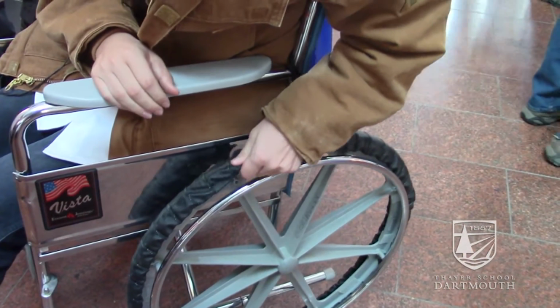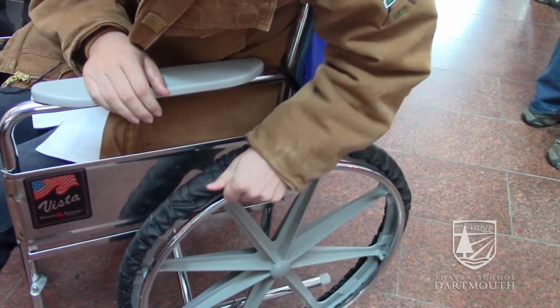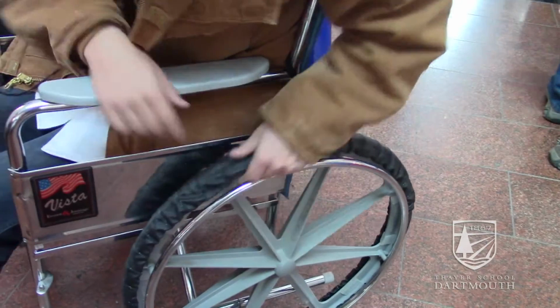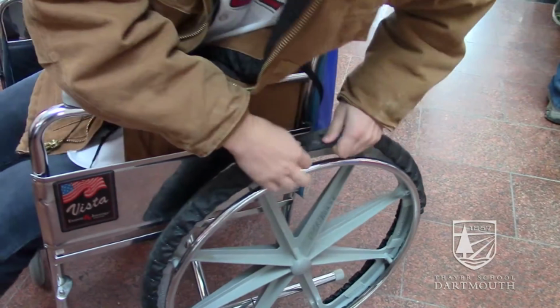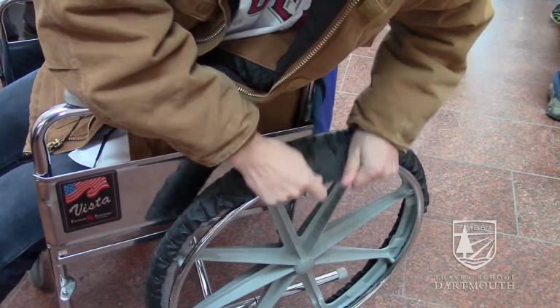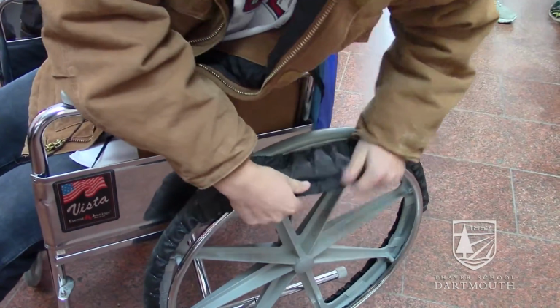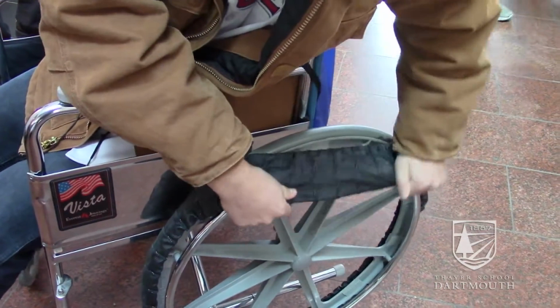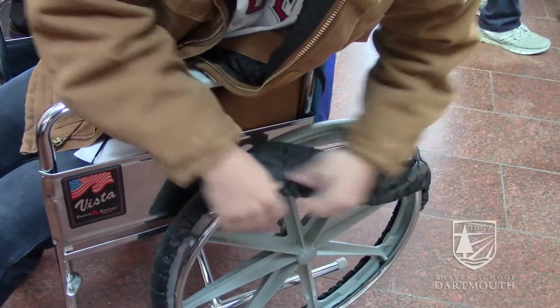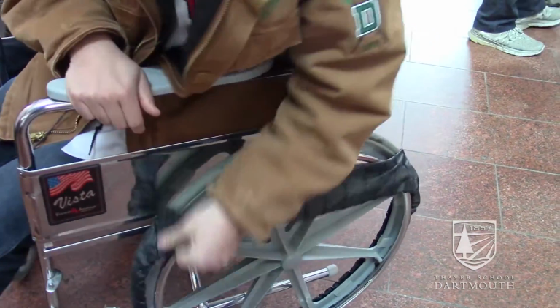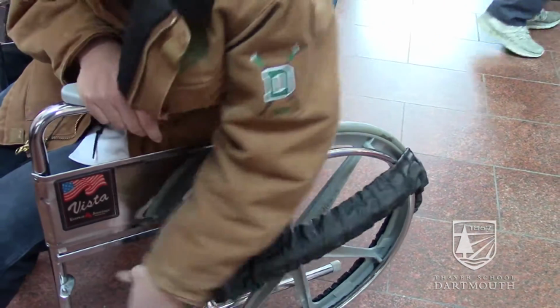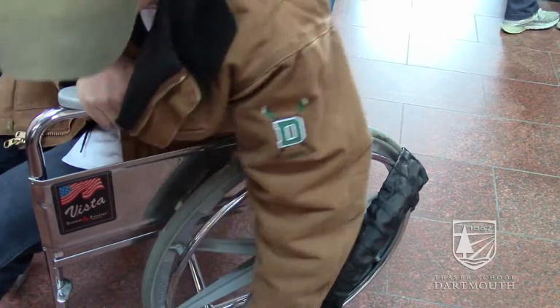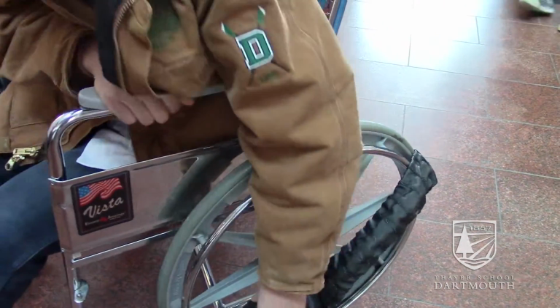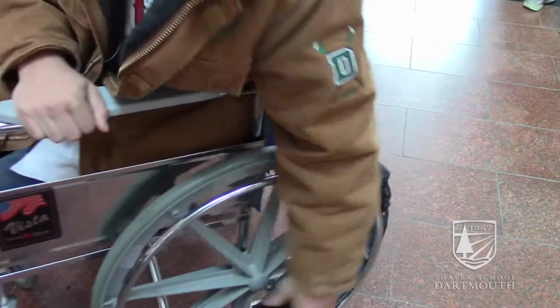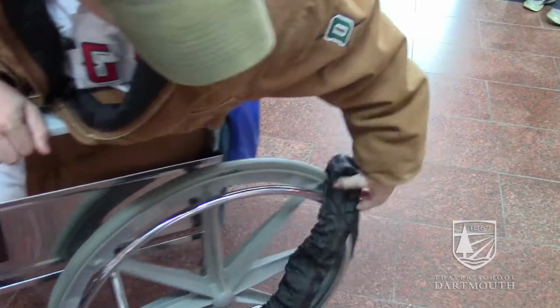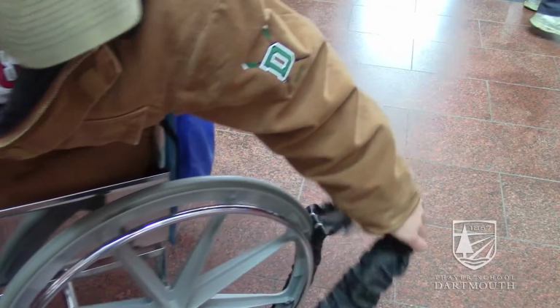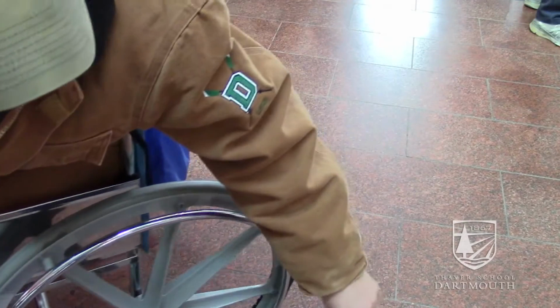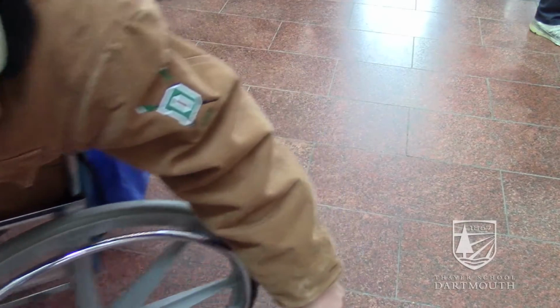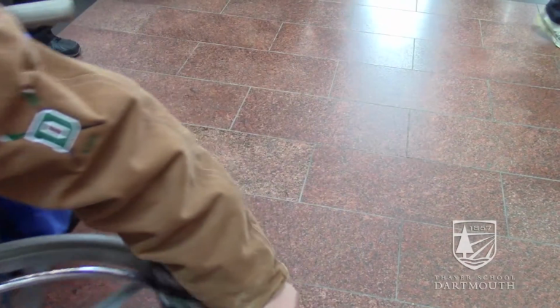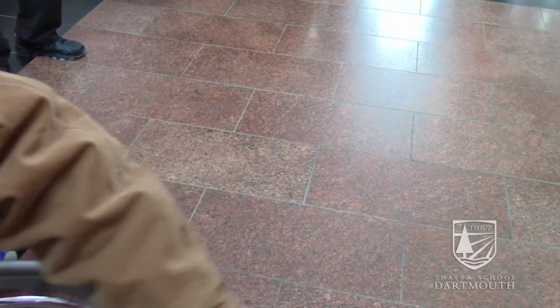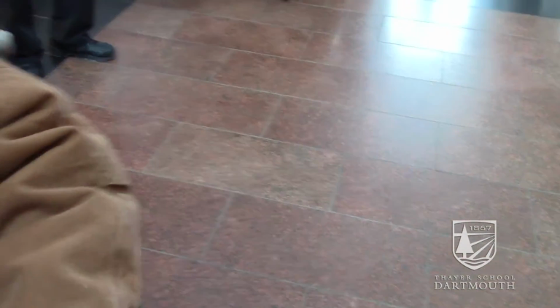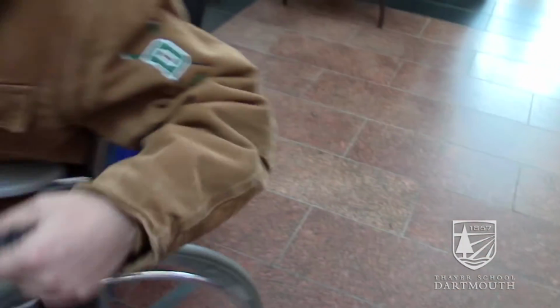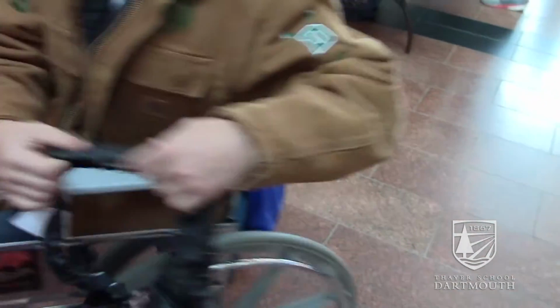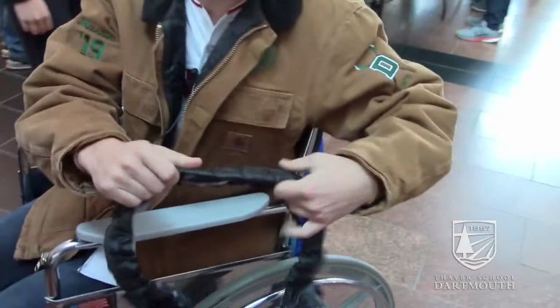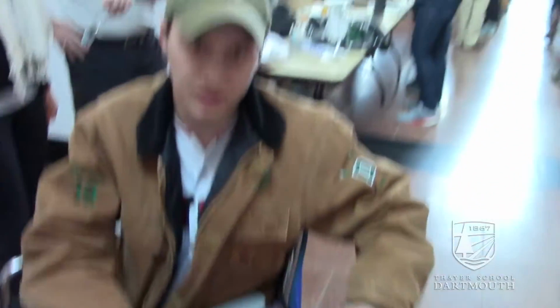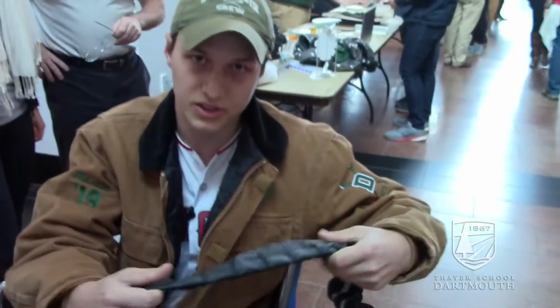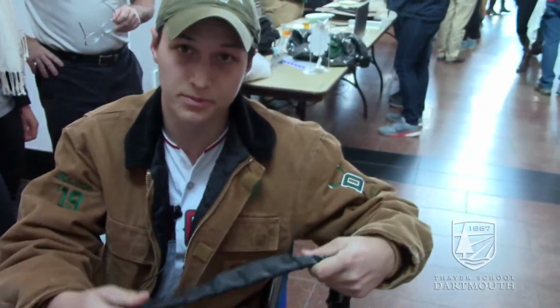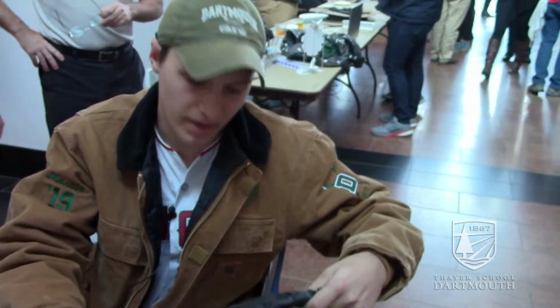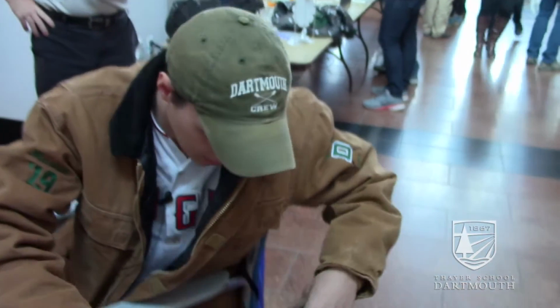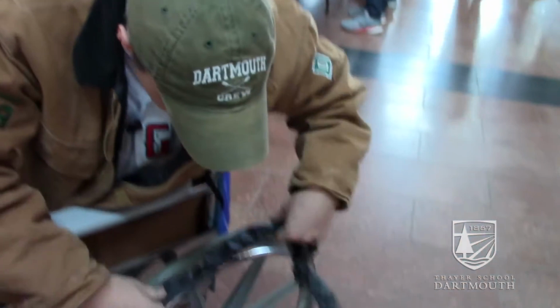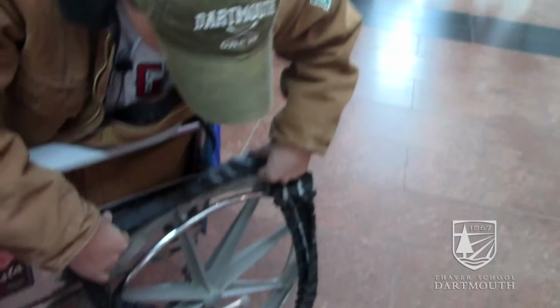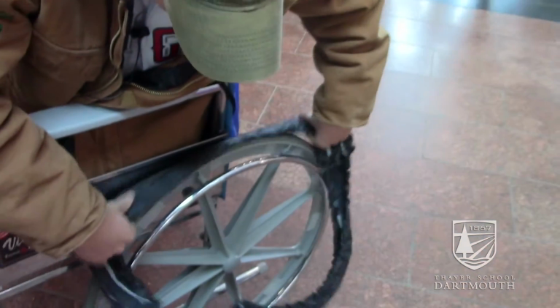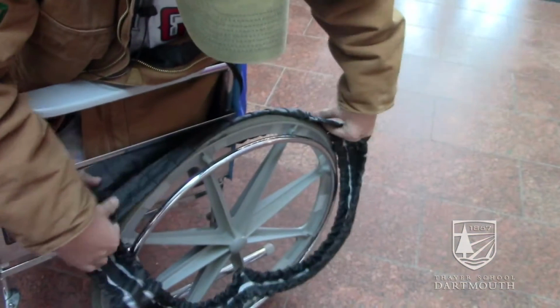And then if you want to just take it off, you just roll. And then the ease of use is putting it back on. It's convenient and easy.